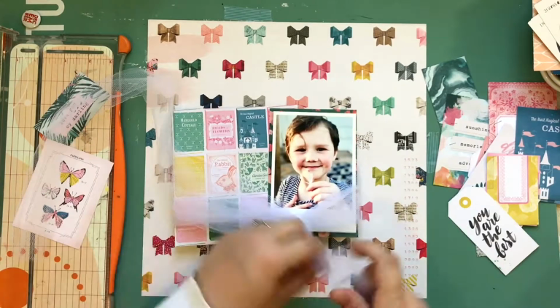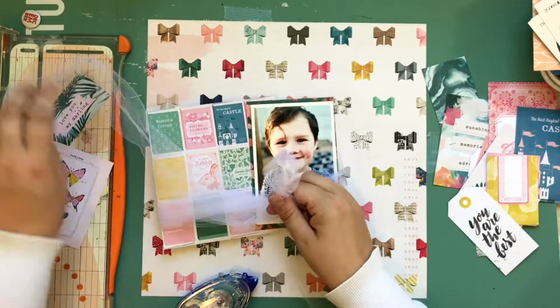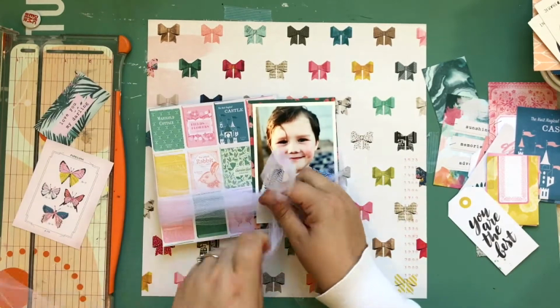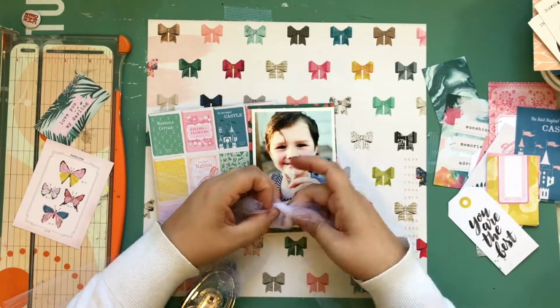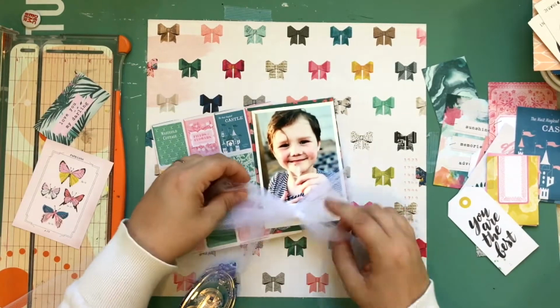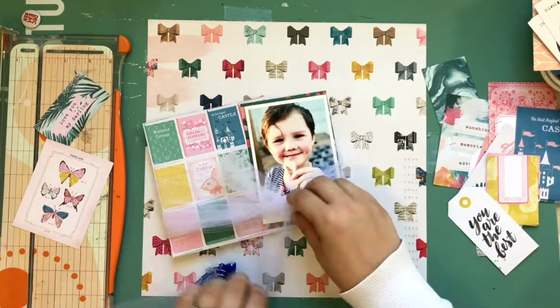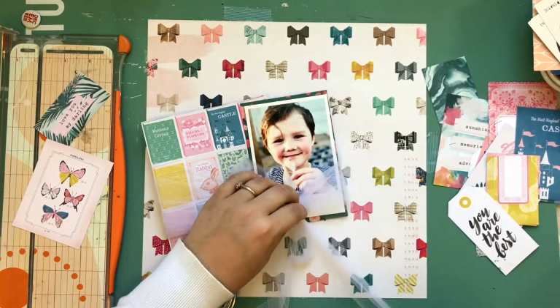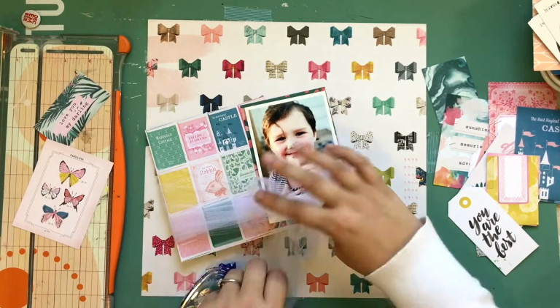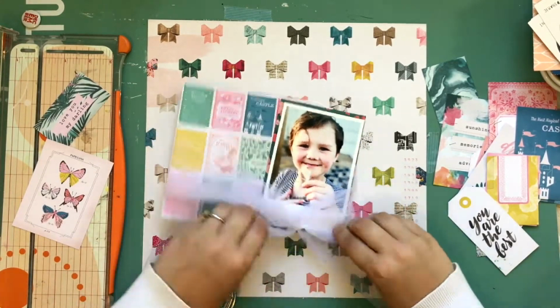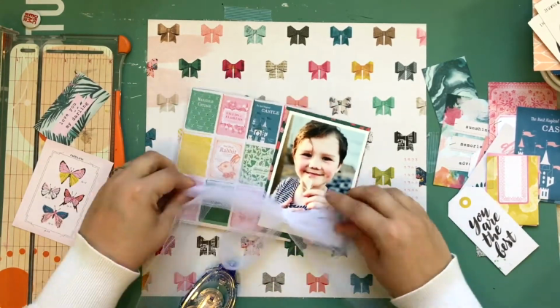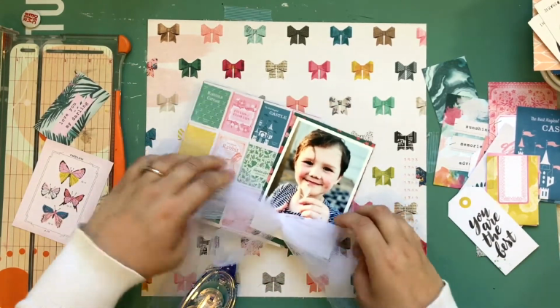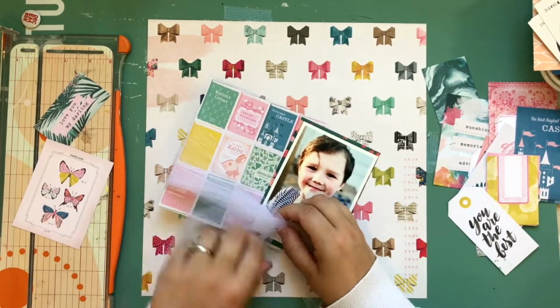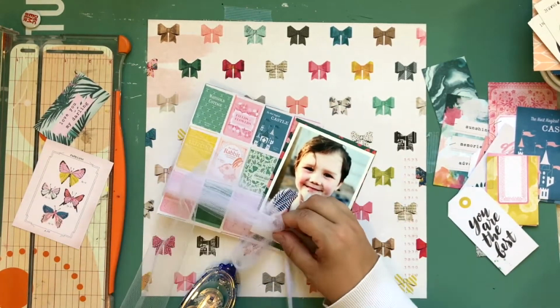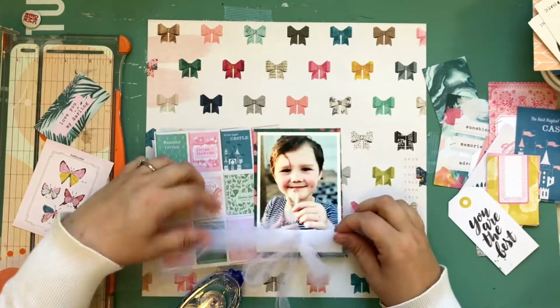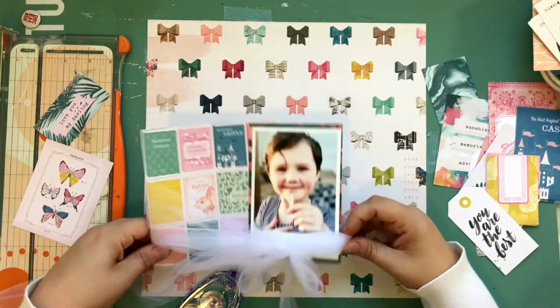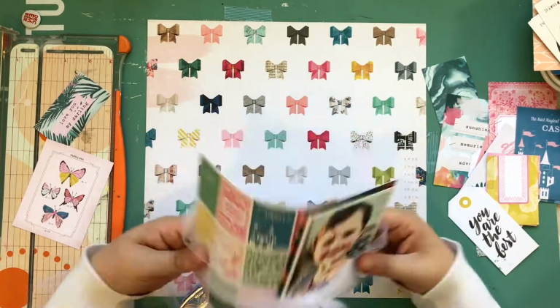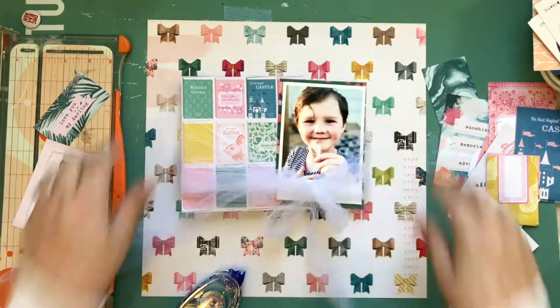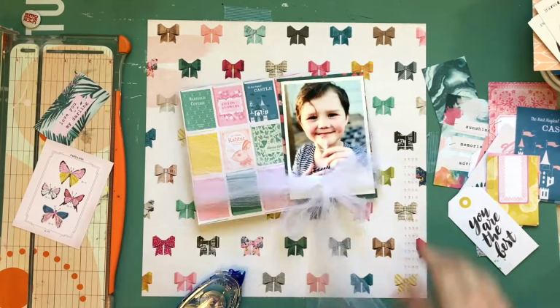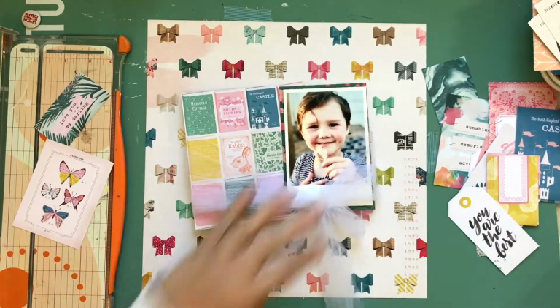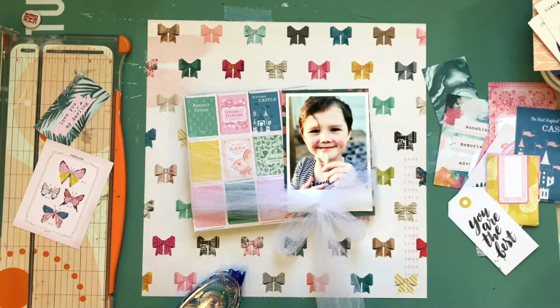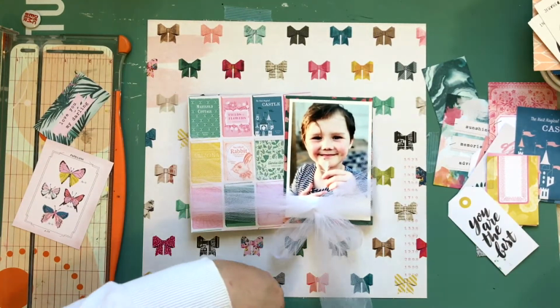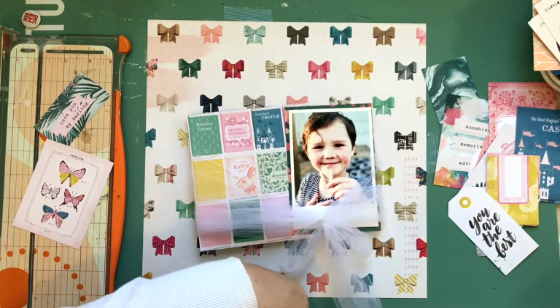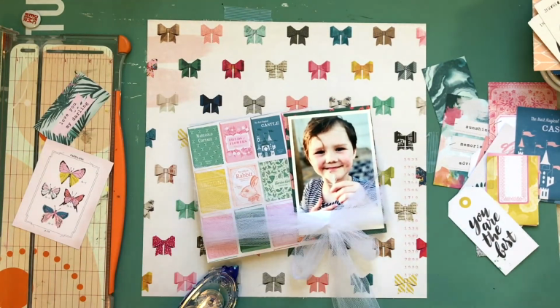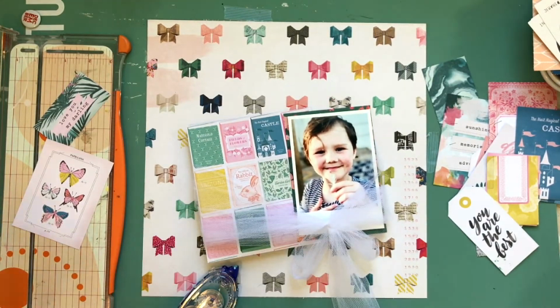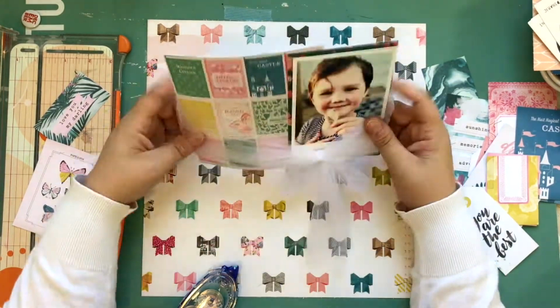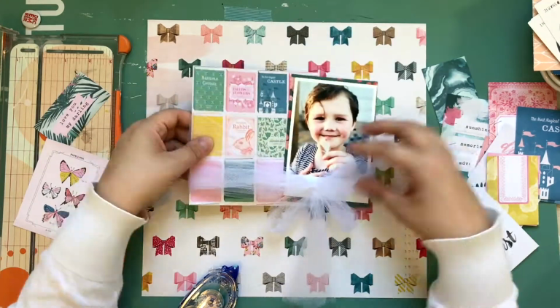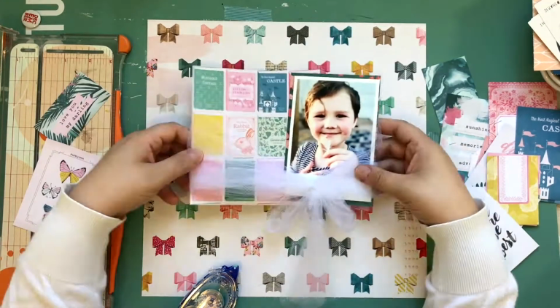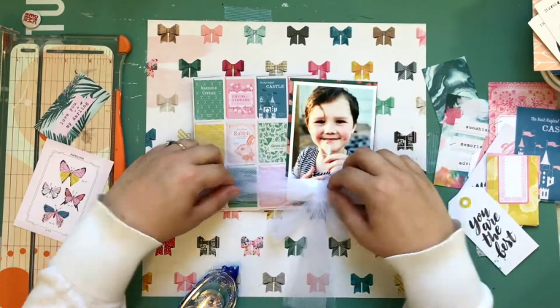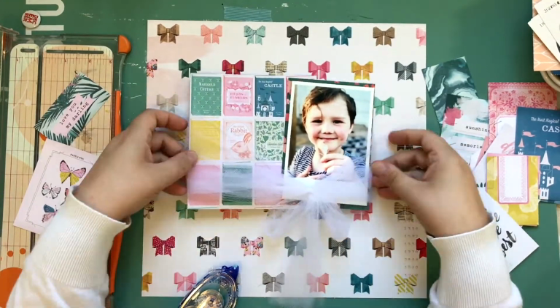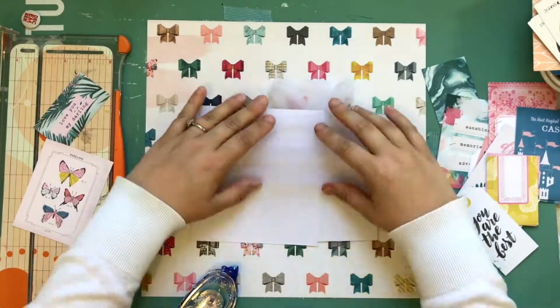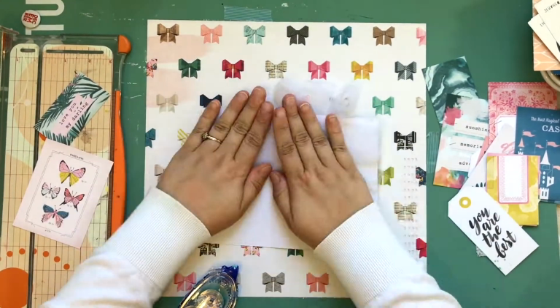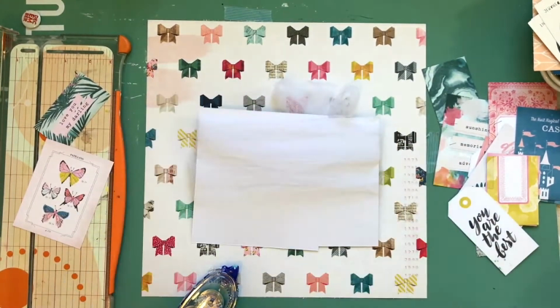That's kind of the trick — if you pull too tight you're going to make everything curl. You've got to pull your bow tight without pulling the tulle tight, and let it kind of flow out.